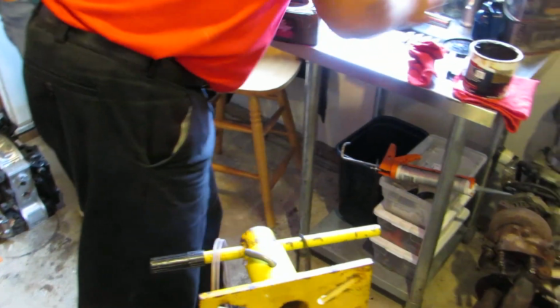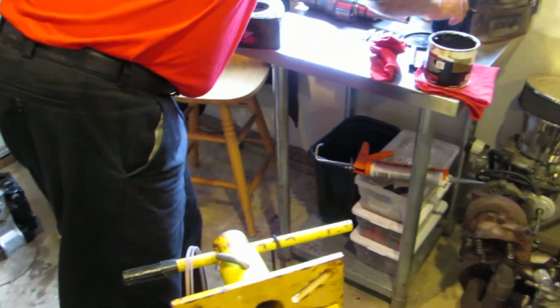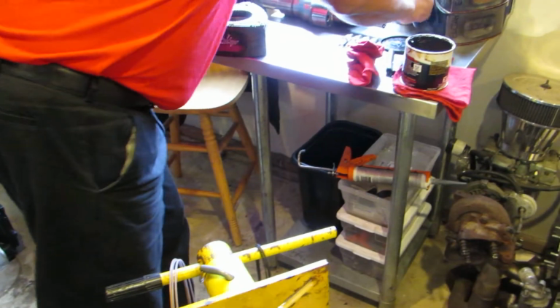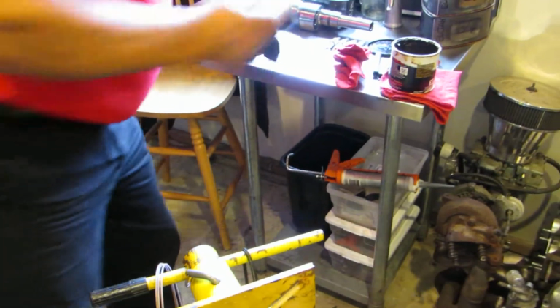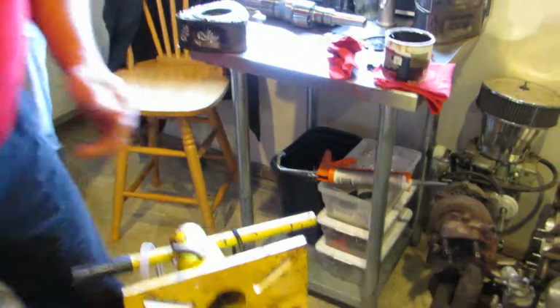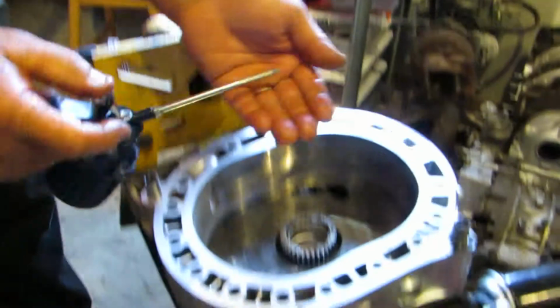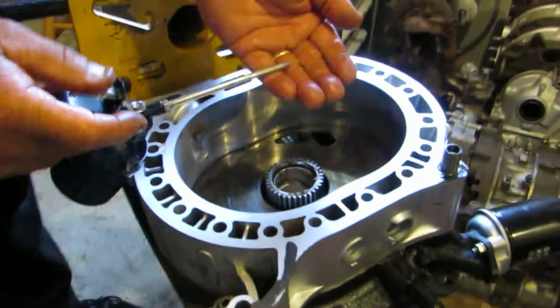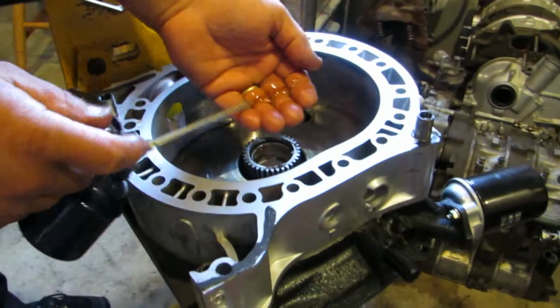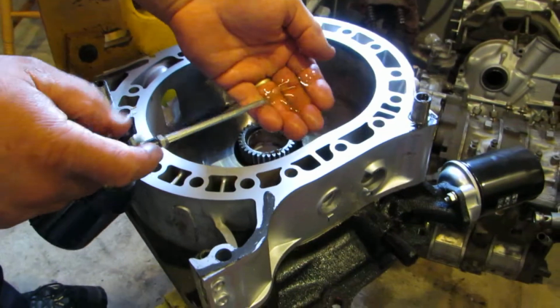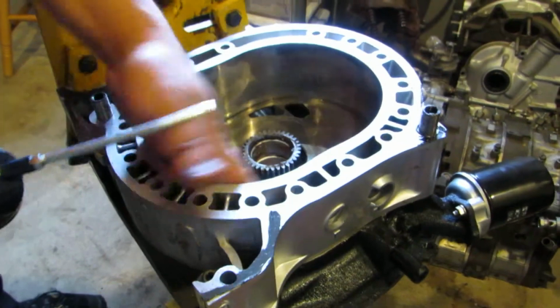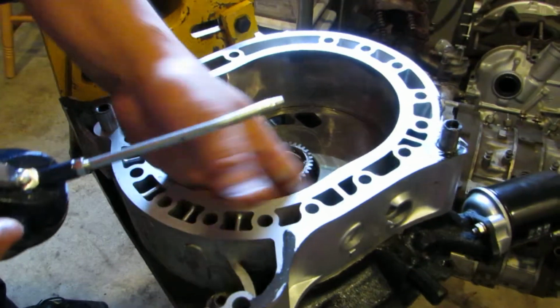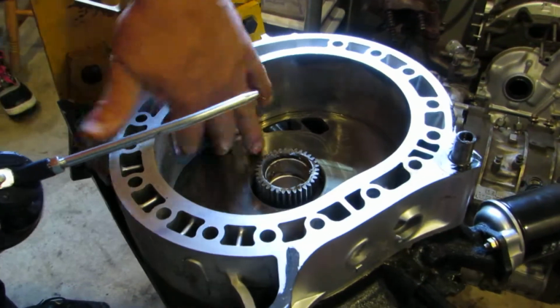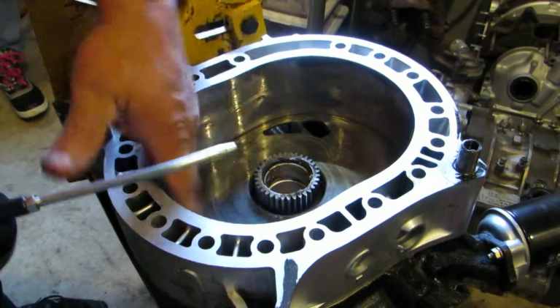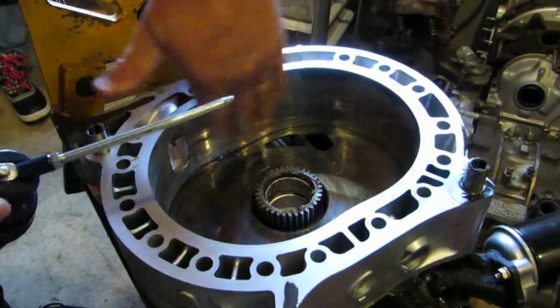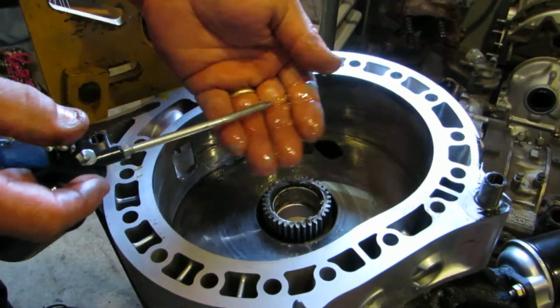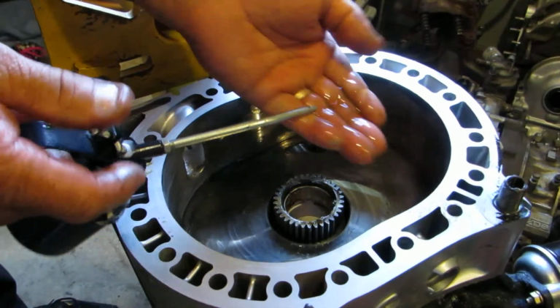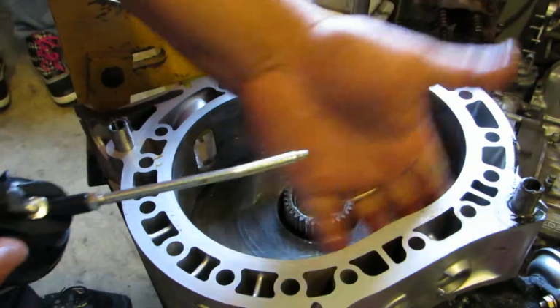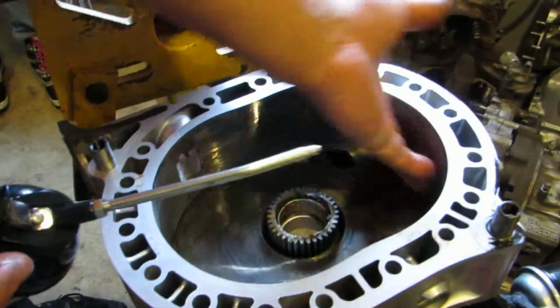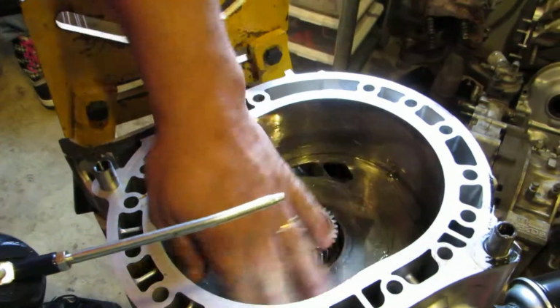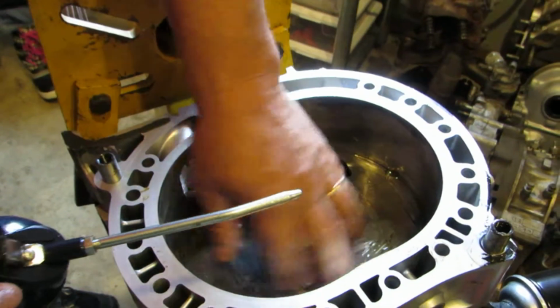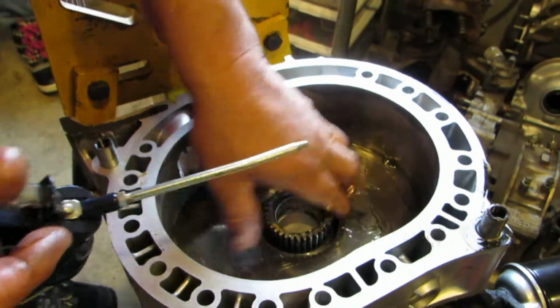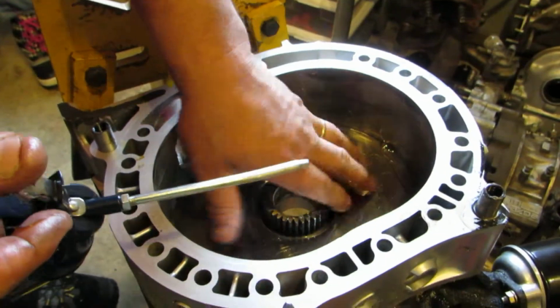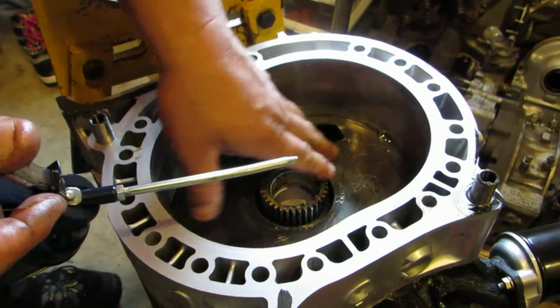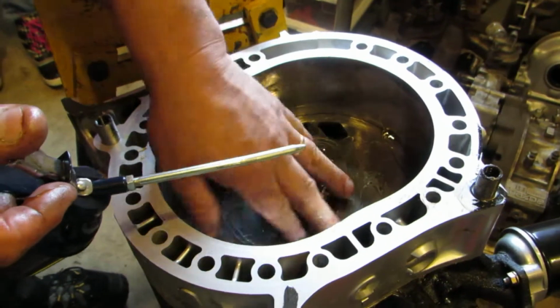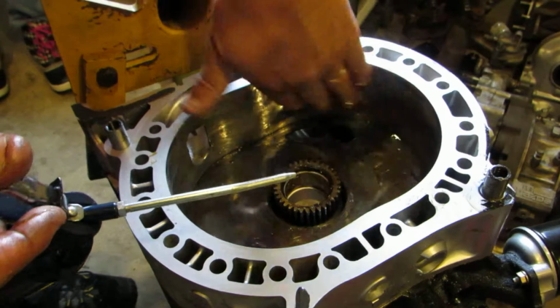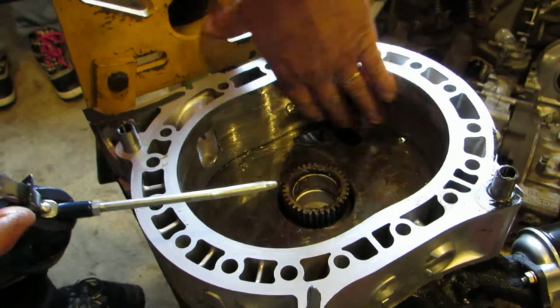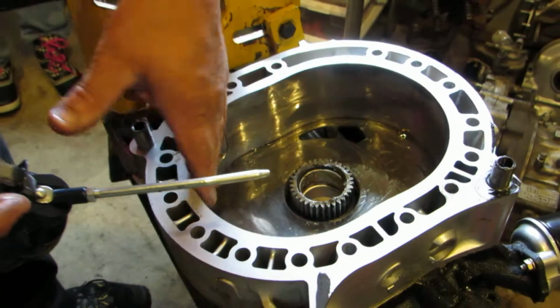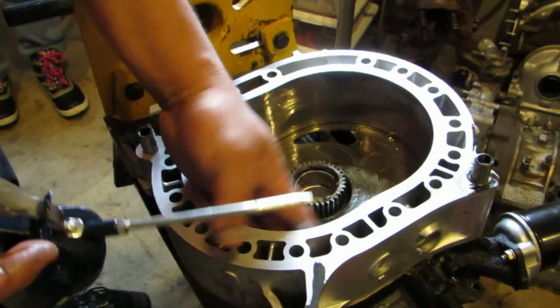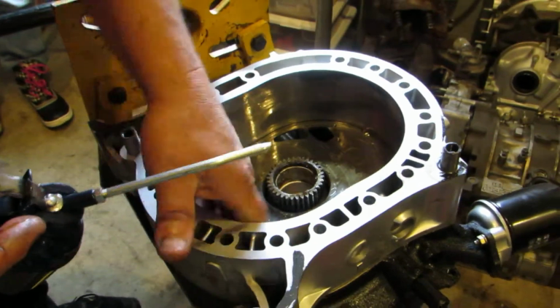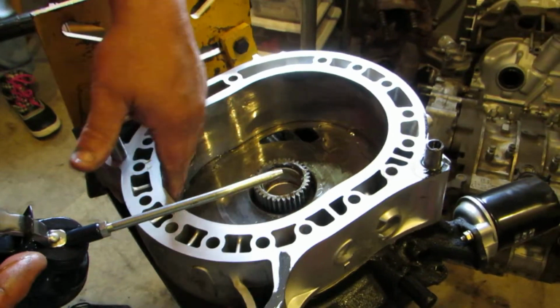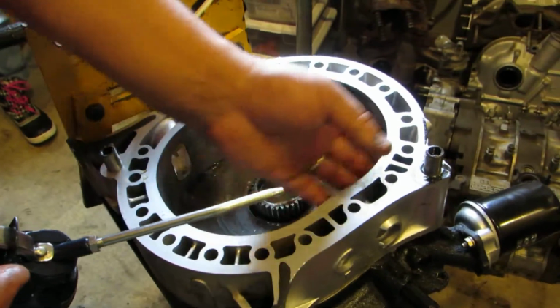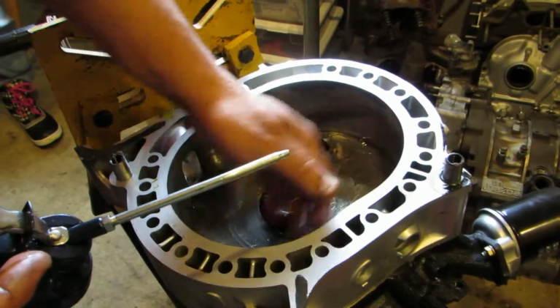Before I do this — this is what assembly lube is, this is what all my neighbors hate. Why is that? Because as soon as it fires off, it creates a cloud. This makes the smoke.